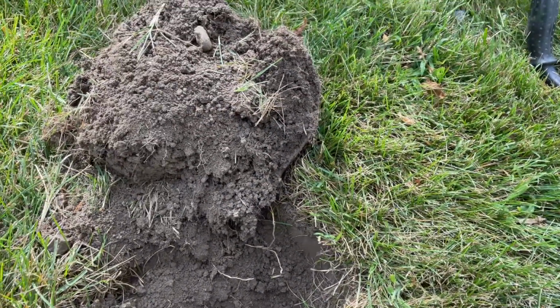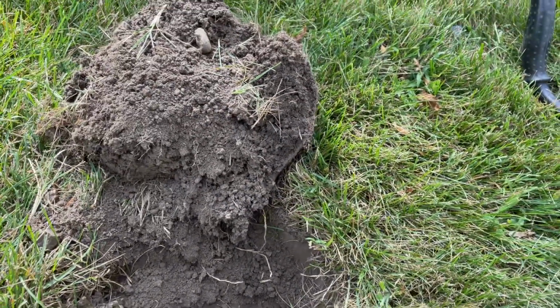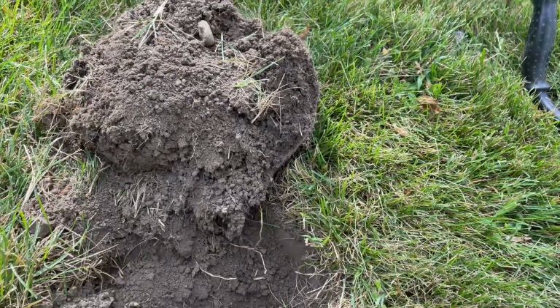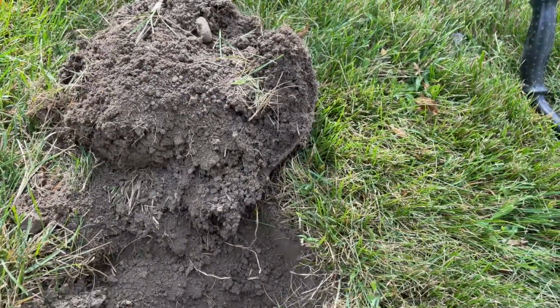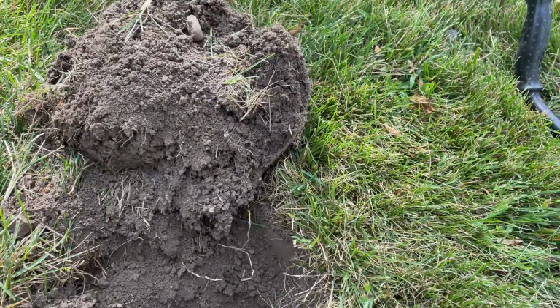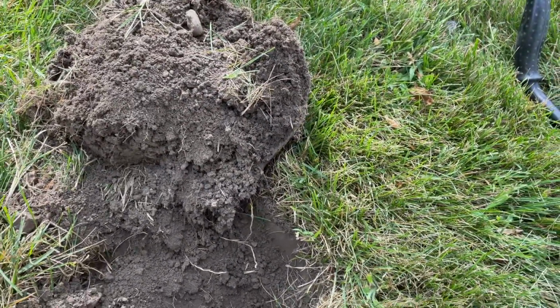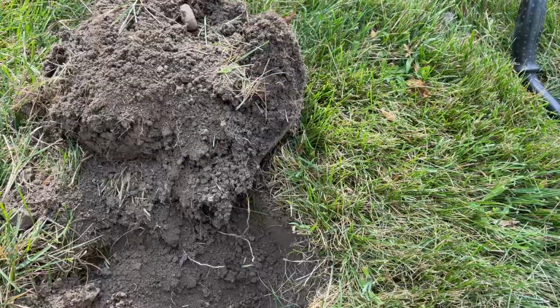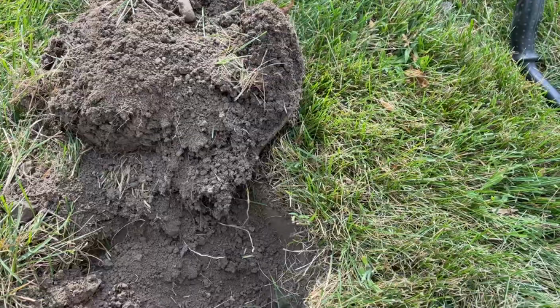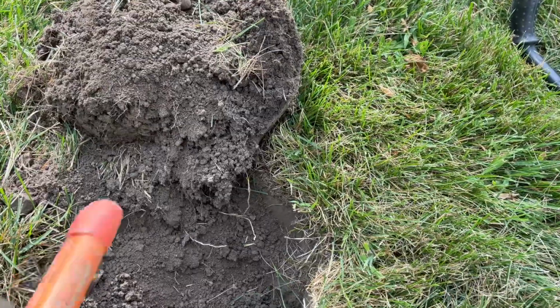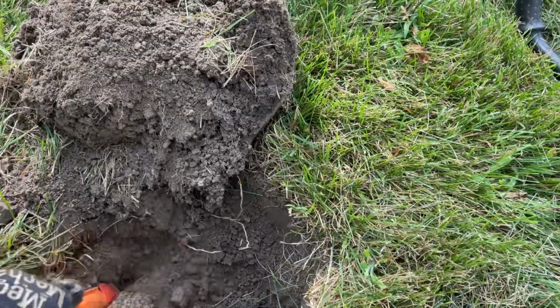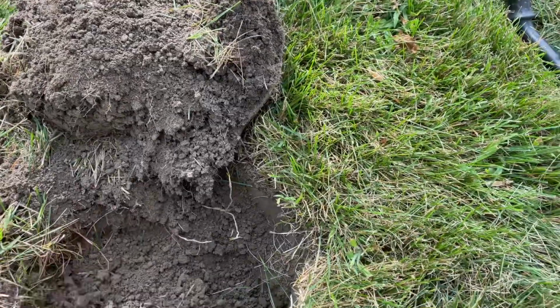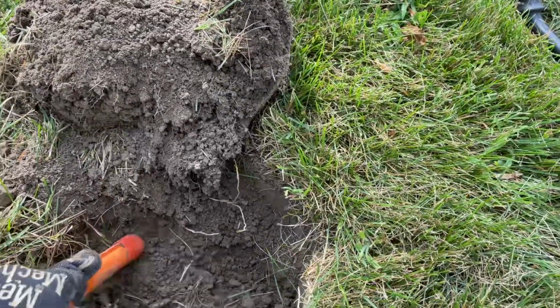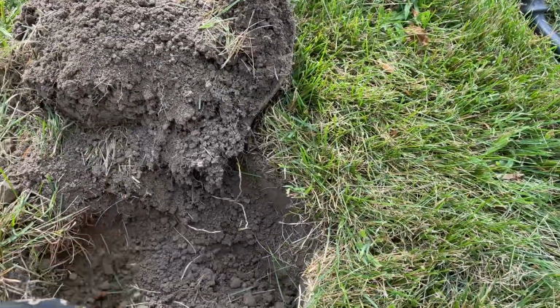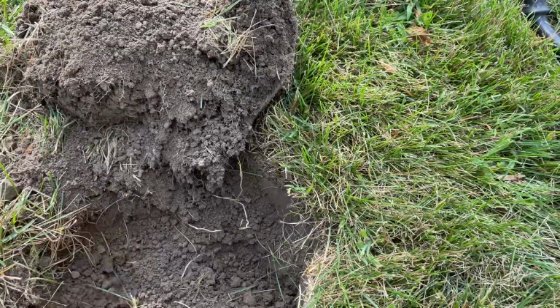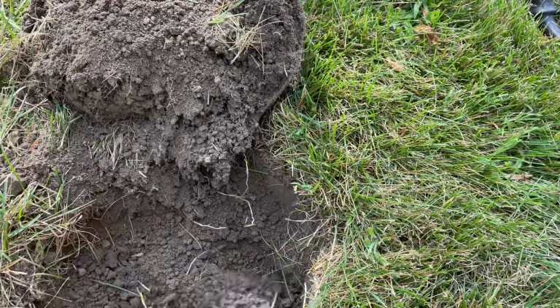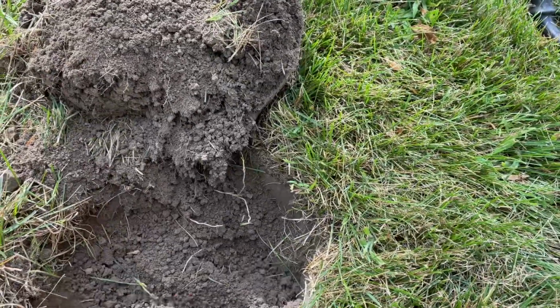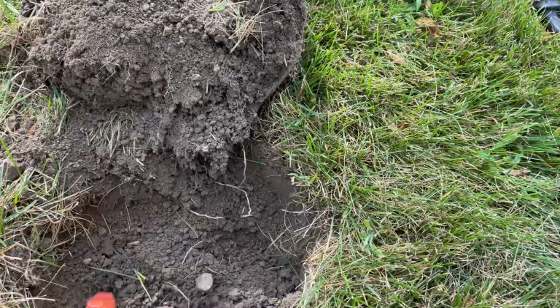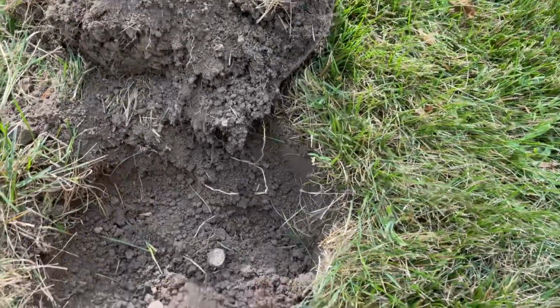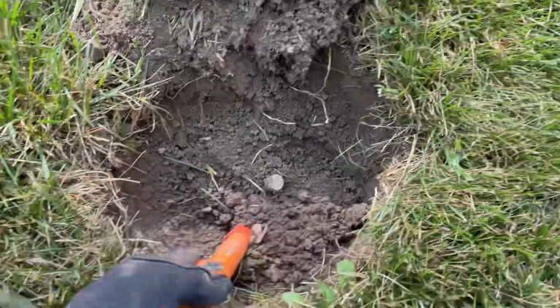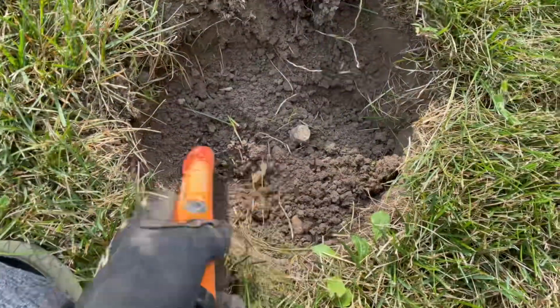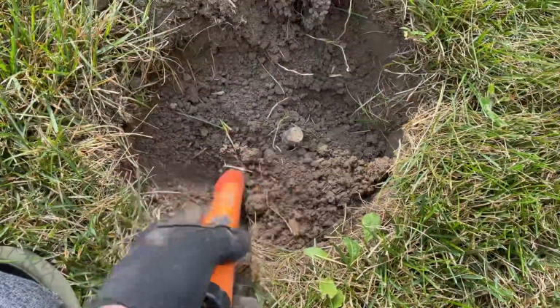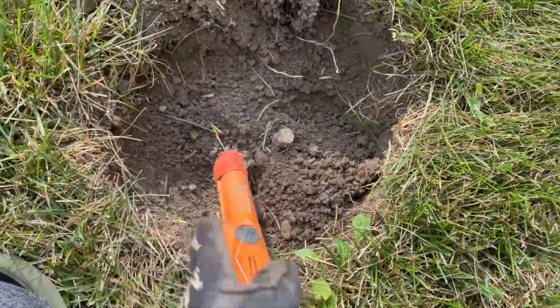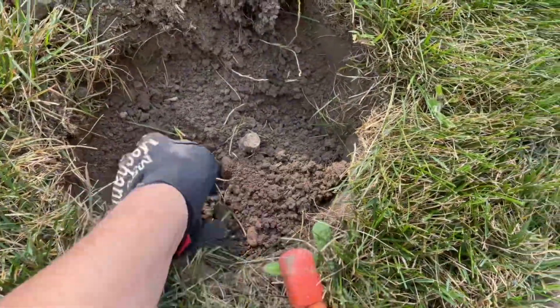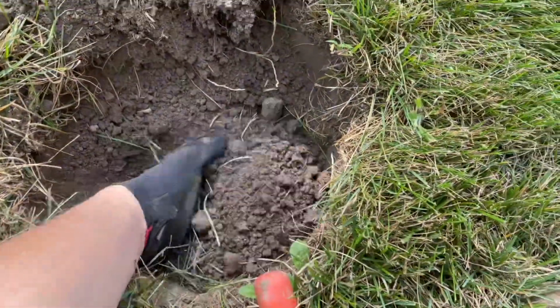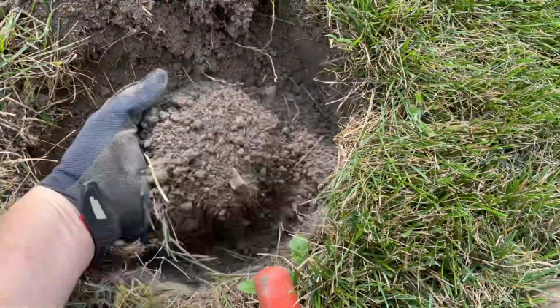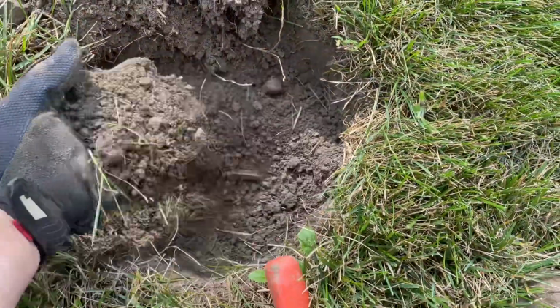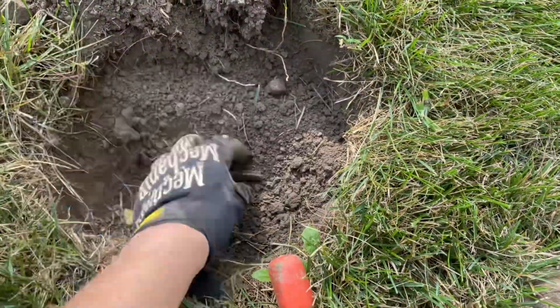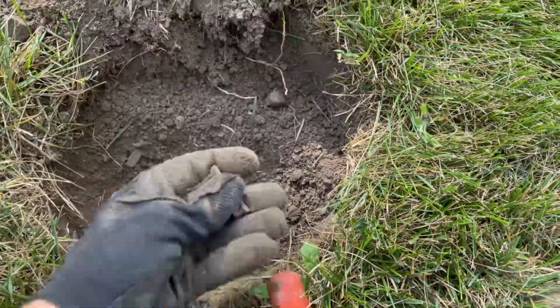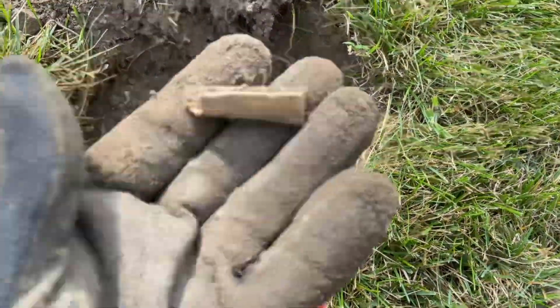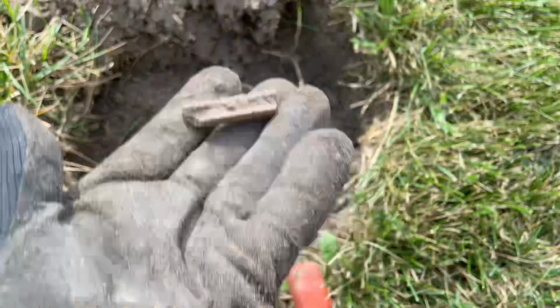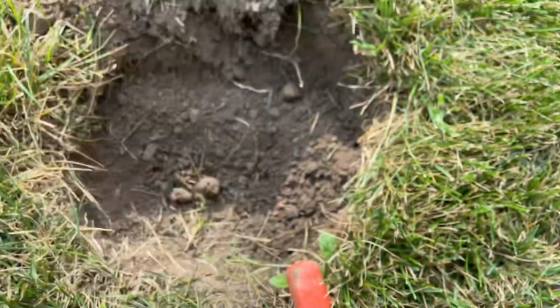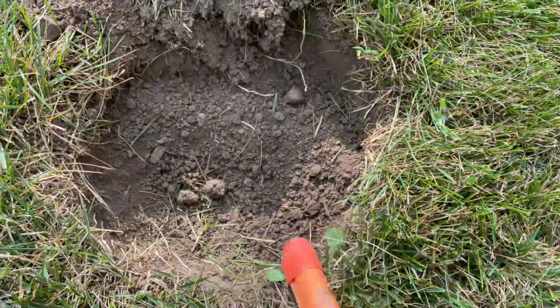Sorry, I had to take a break for a minute because my mail lady just delivered my cat supplies. Not sure what the find is, but we're gonna find out — looks like a piece of bone, that's for sure.